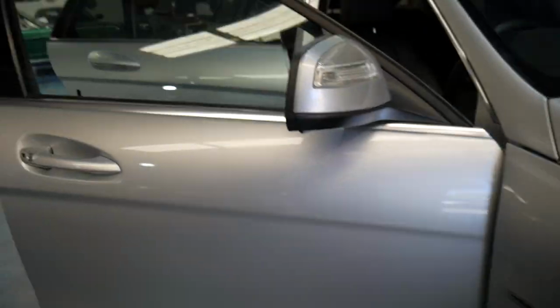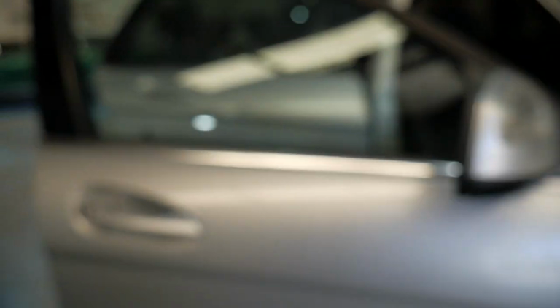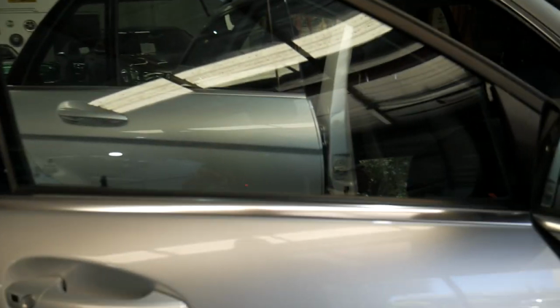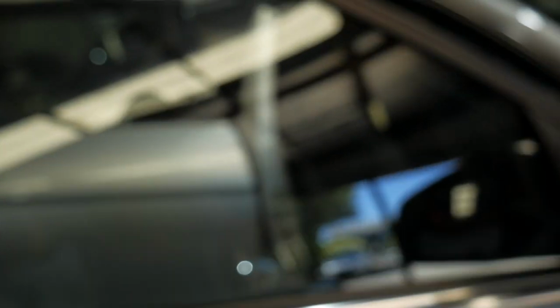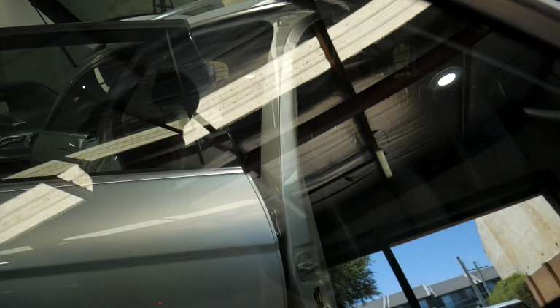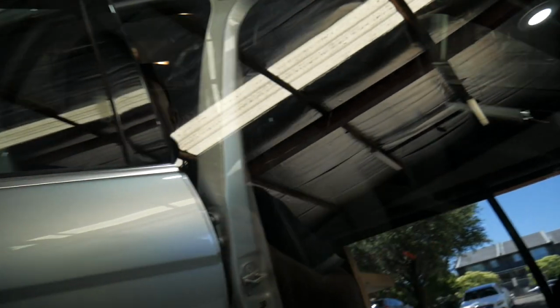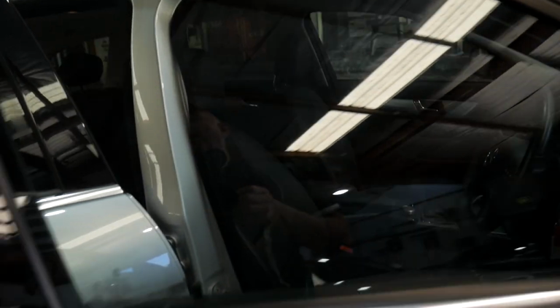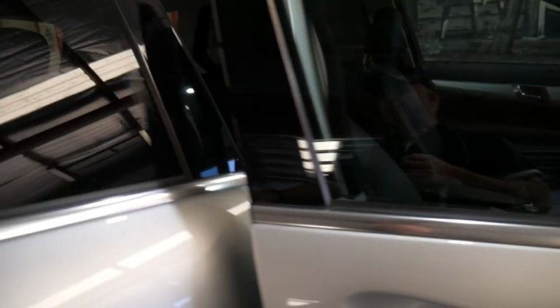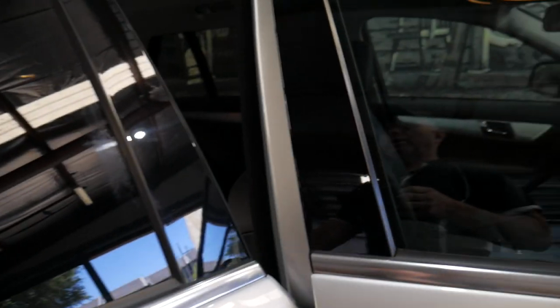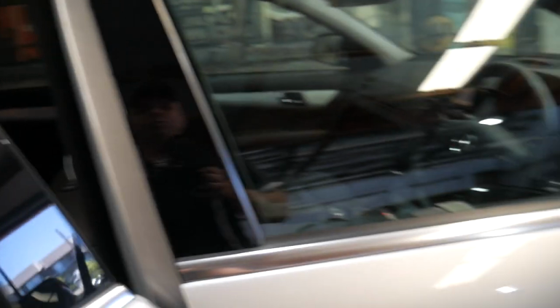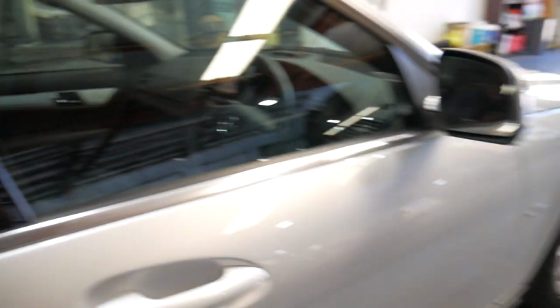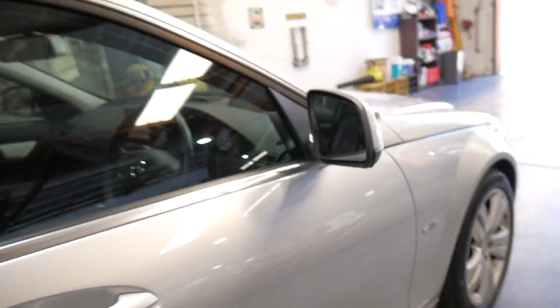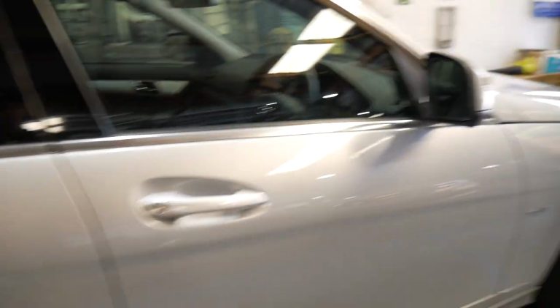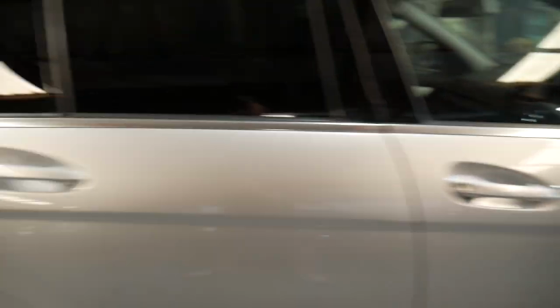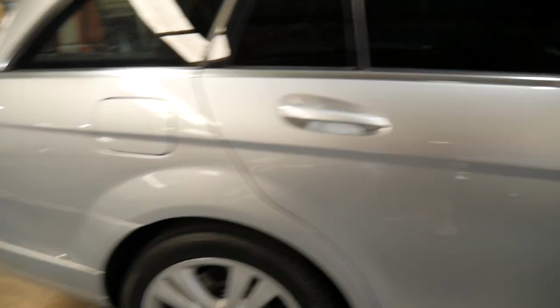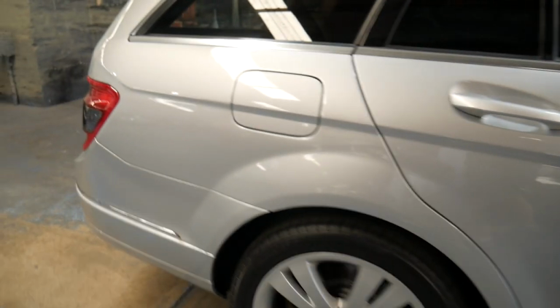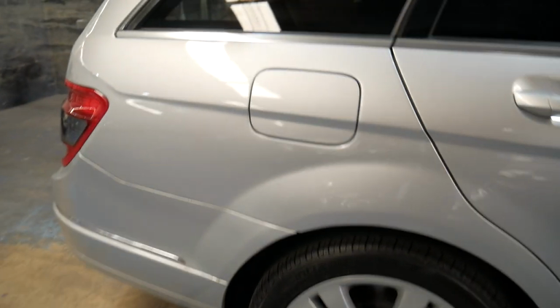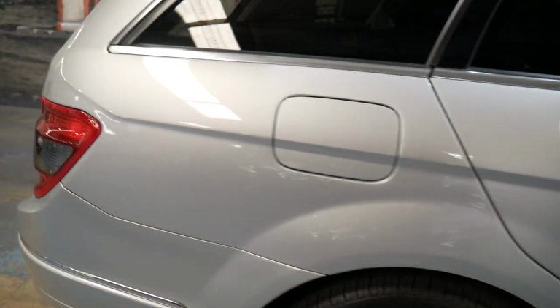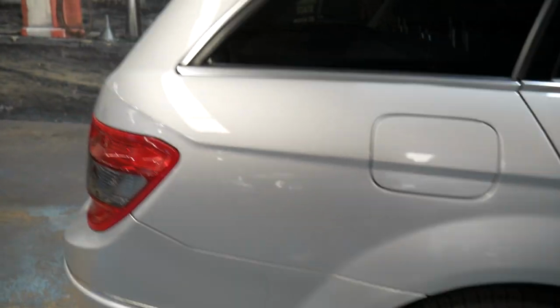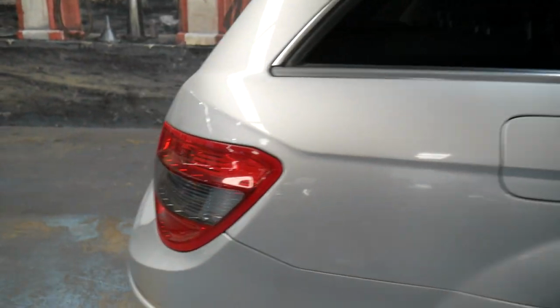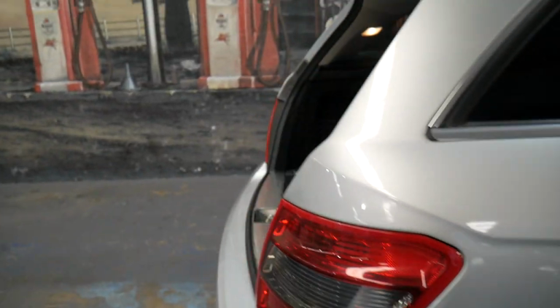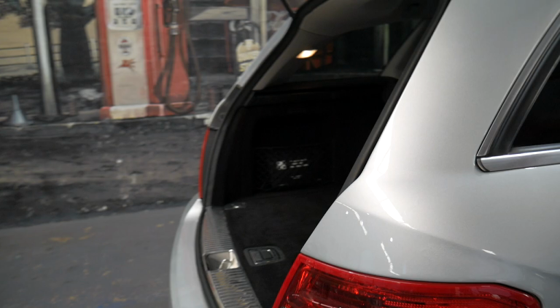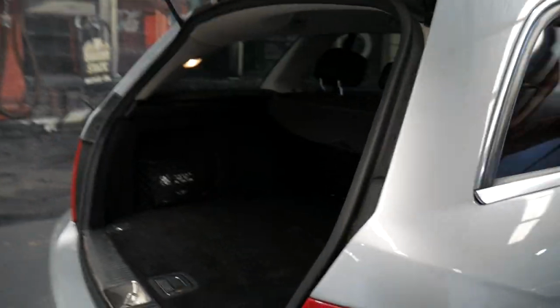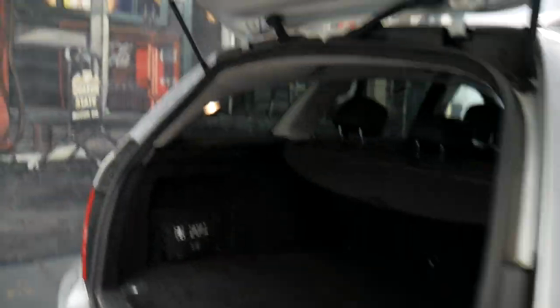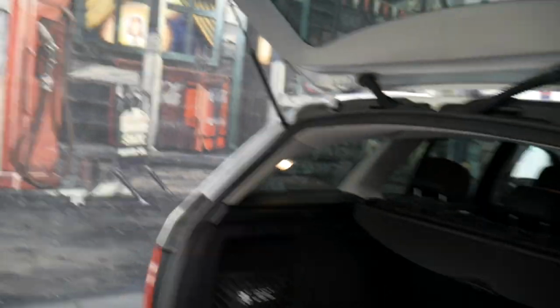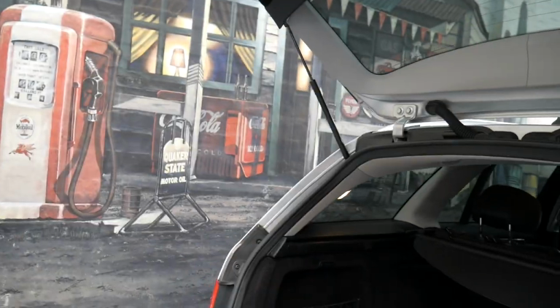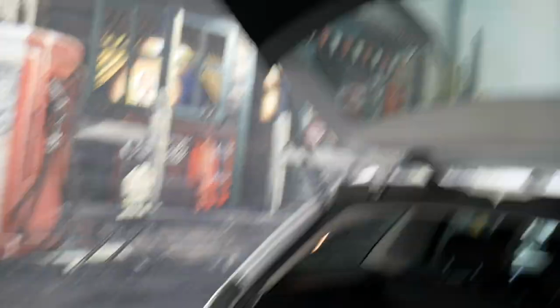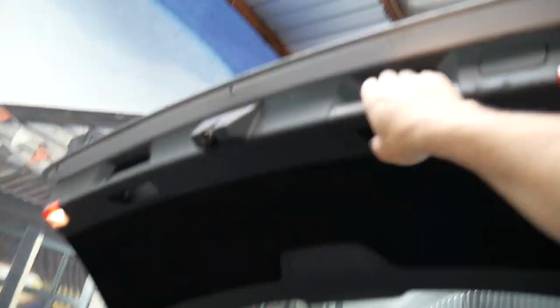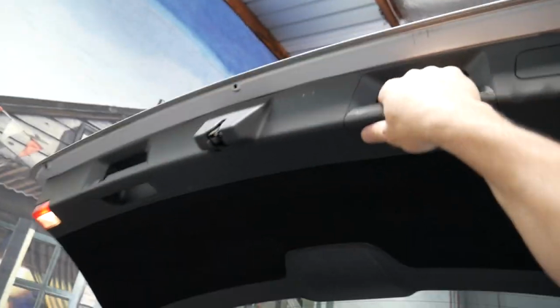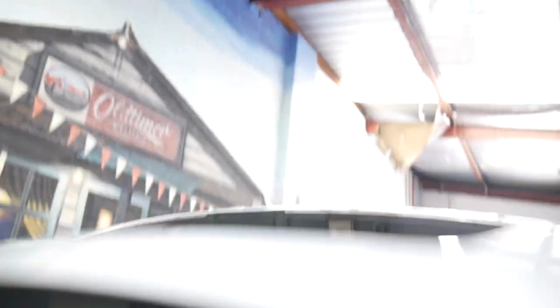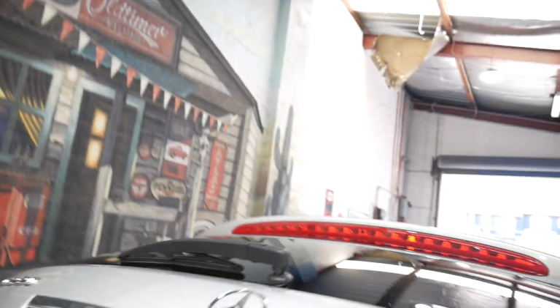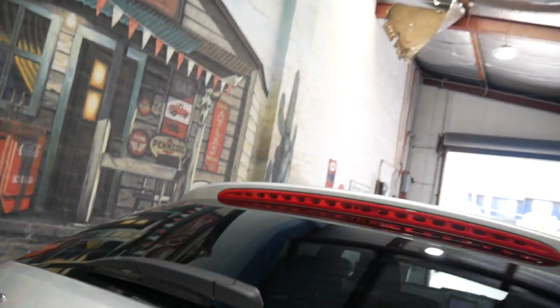We've driven the car and it drives very well. Every one of our cars we send to a Mercedes specialist down the road who checks tyres, brakes, oil leaks and things like that. There's also a nice little handle there to pull the boot down.